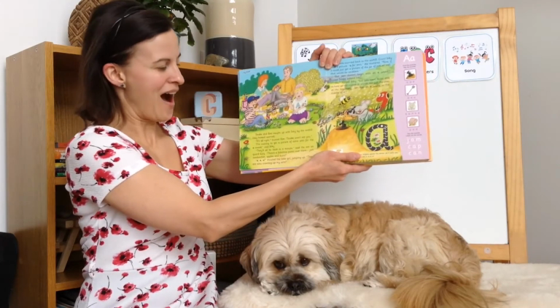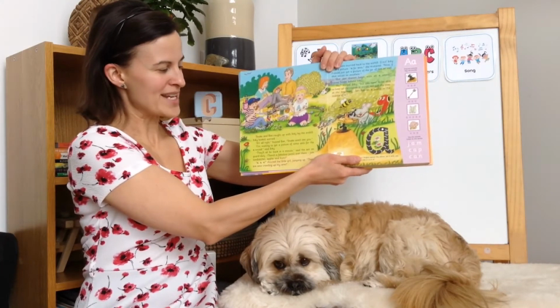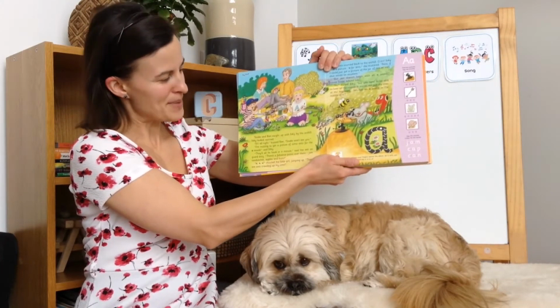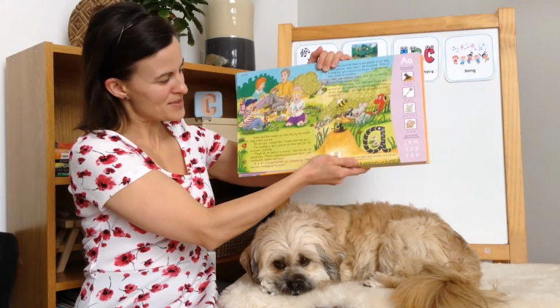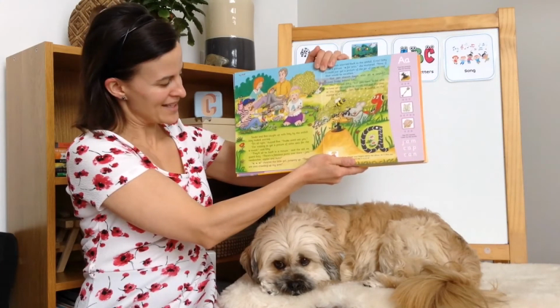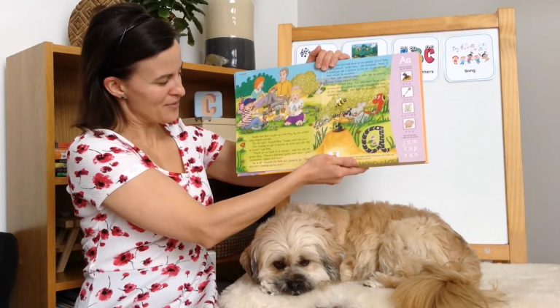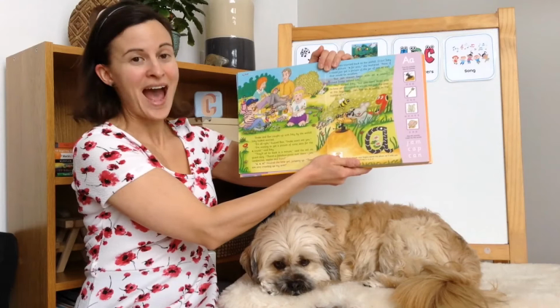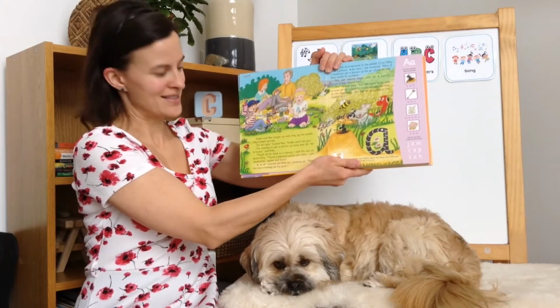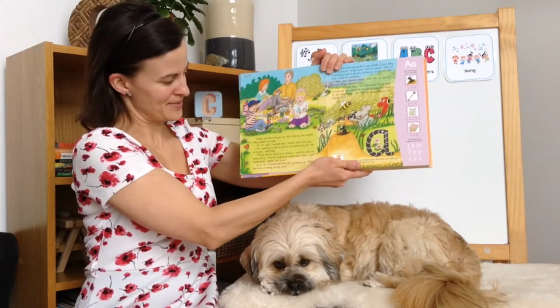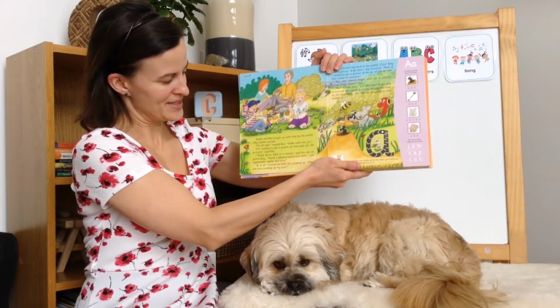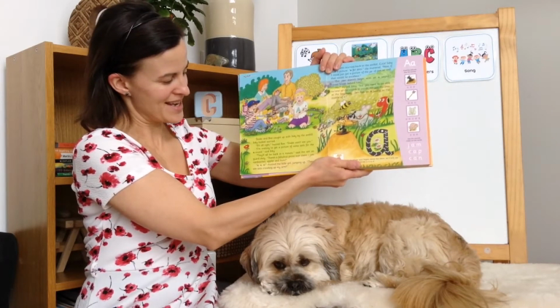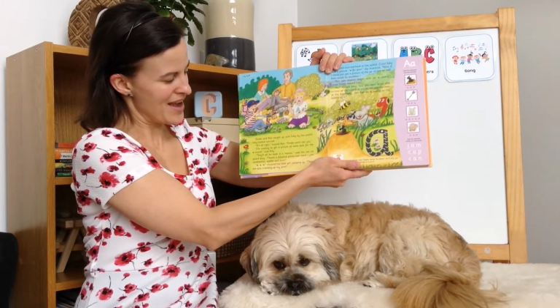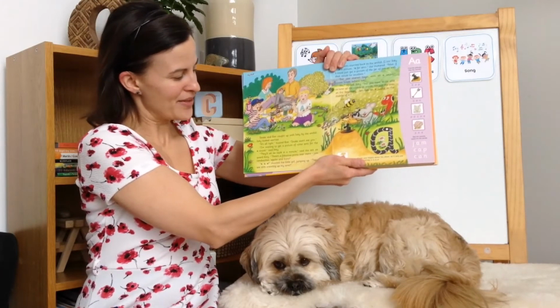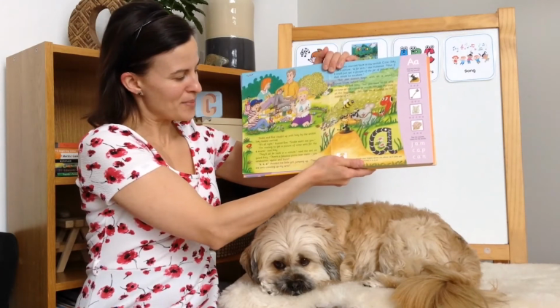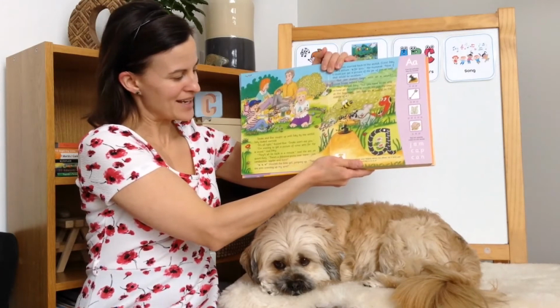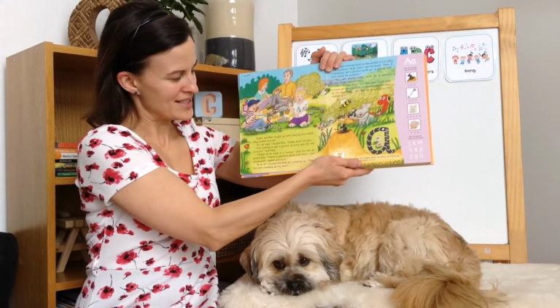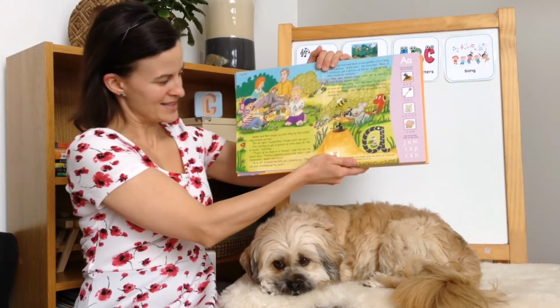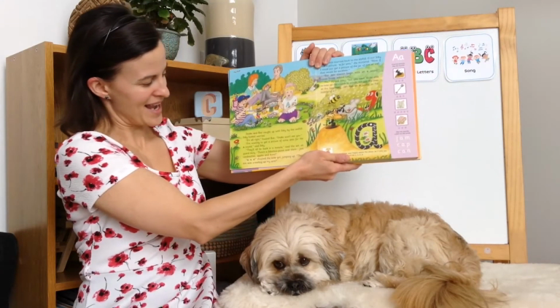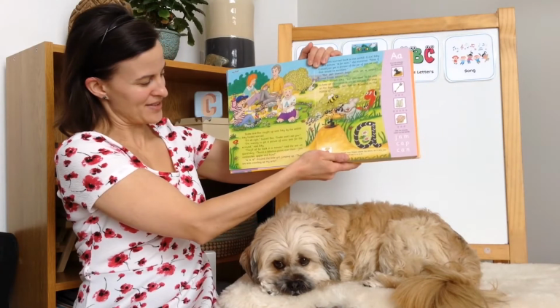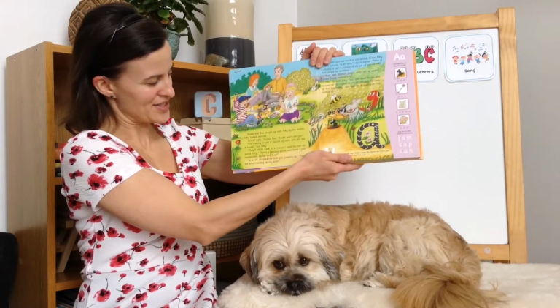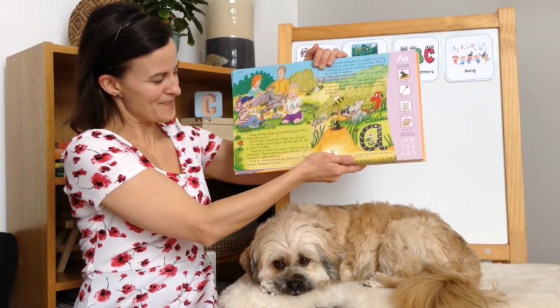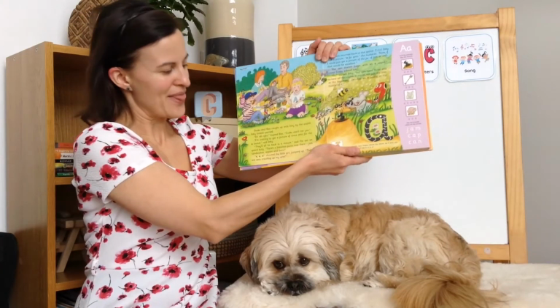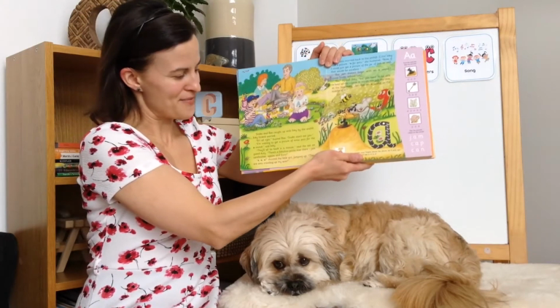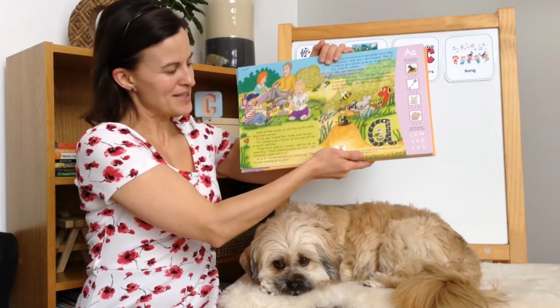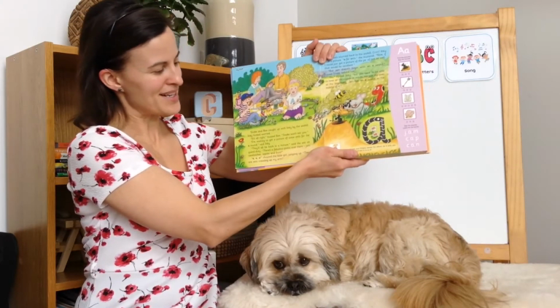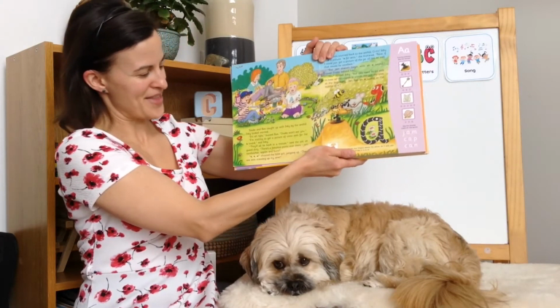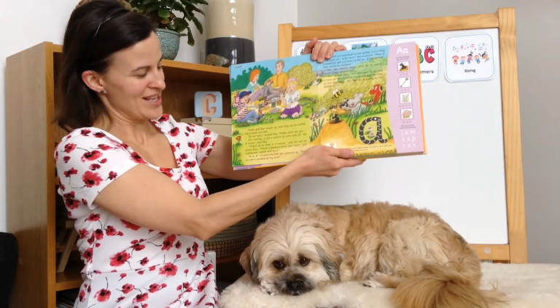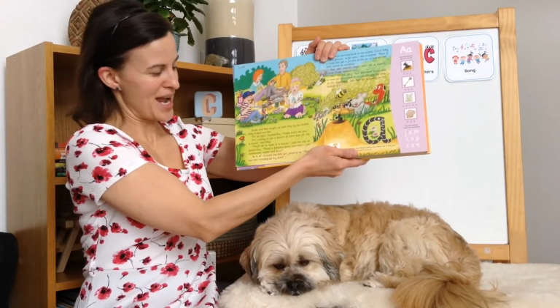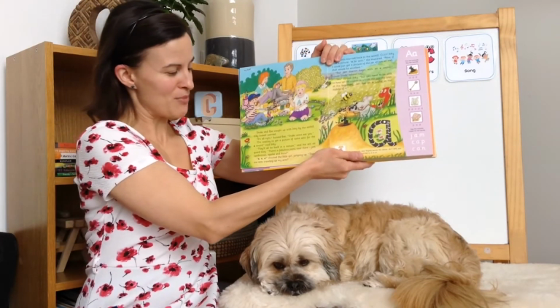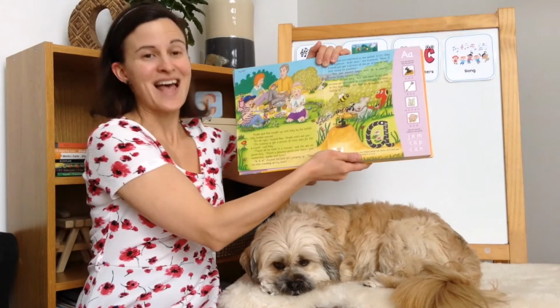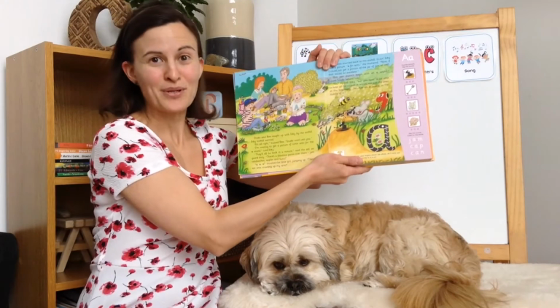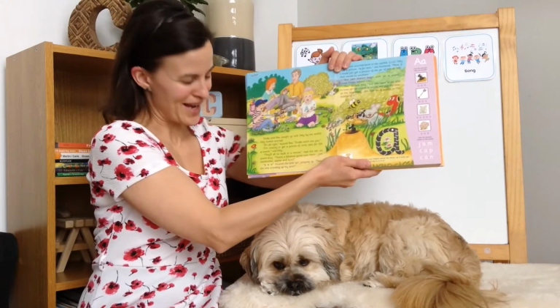I'm waiting to get a picture of some ants for the aah sound, said Inky. They'll all be back in a minute, said the ant on guard duty. There's a fabulous picnic over there — jam sandwiches, apples and buns.